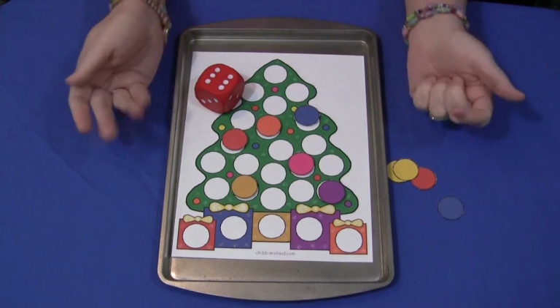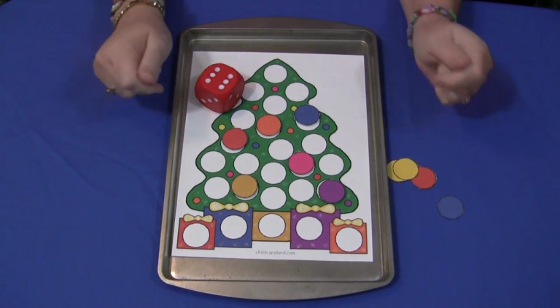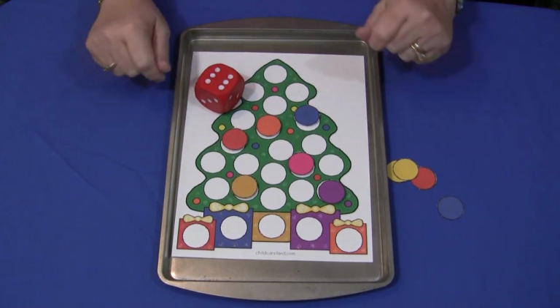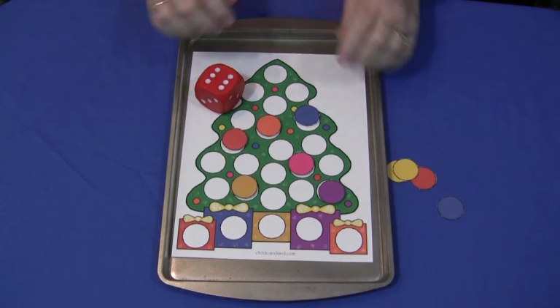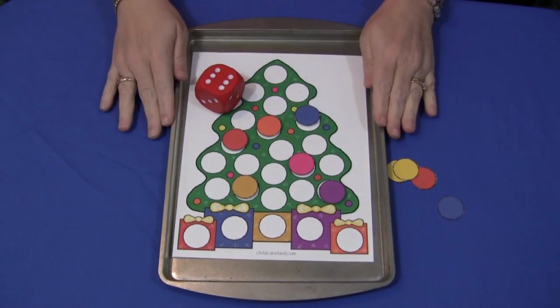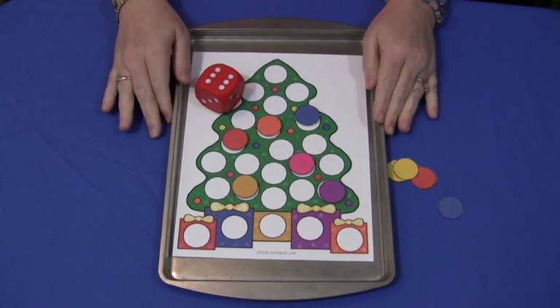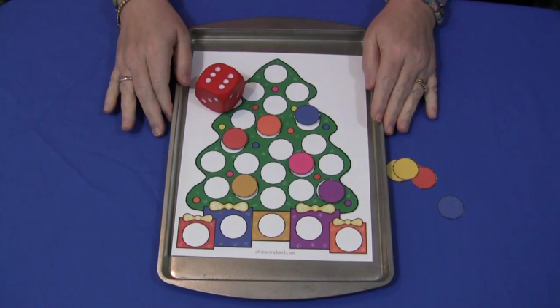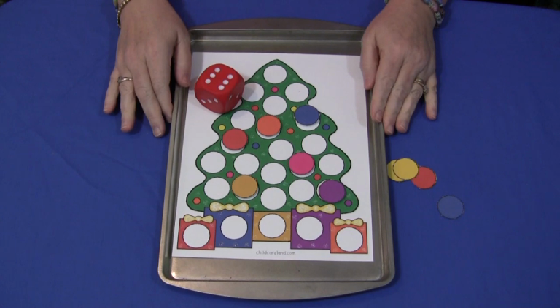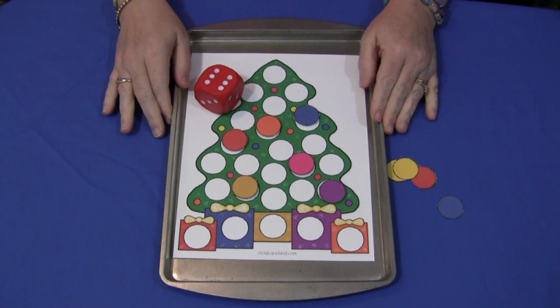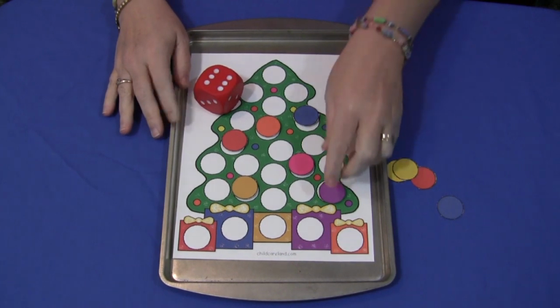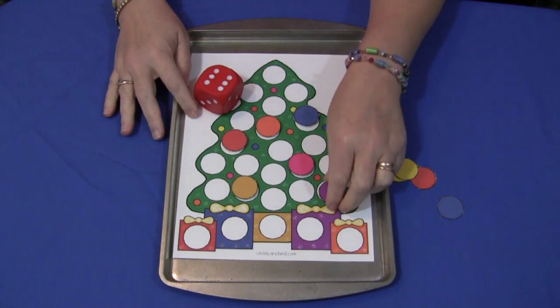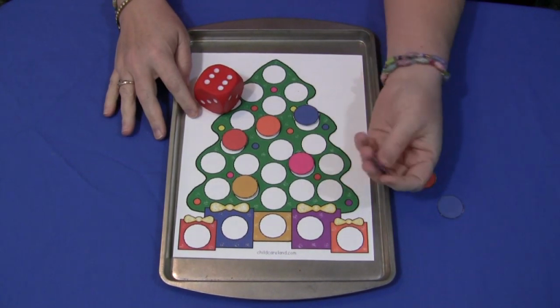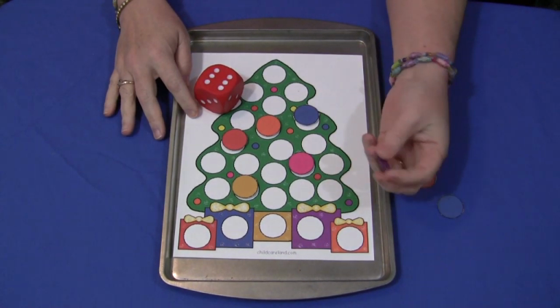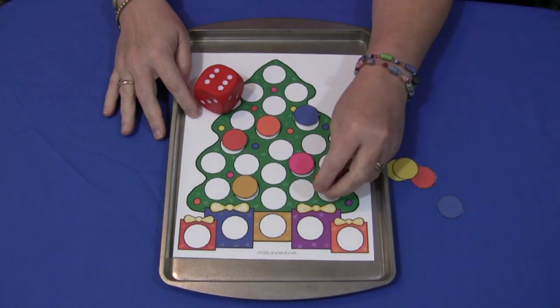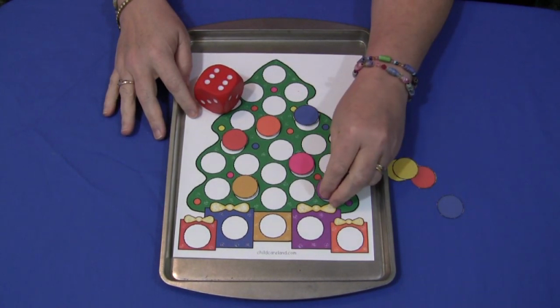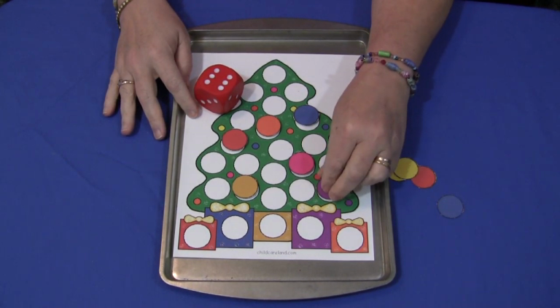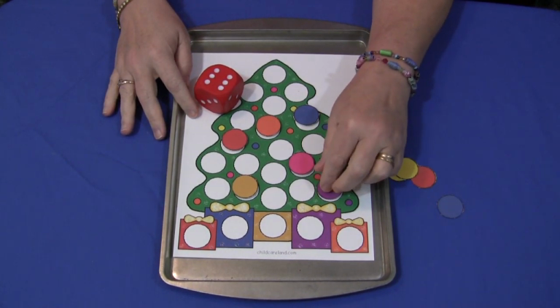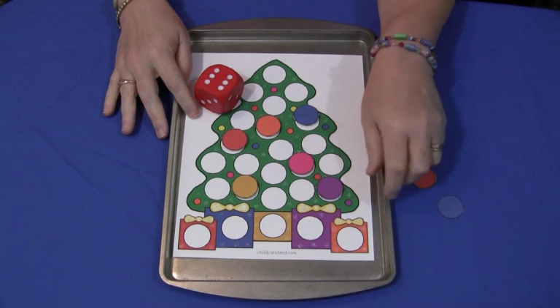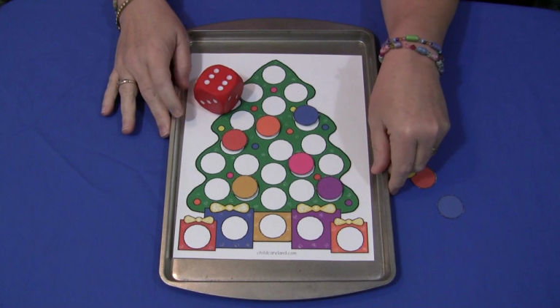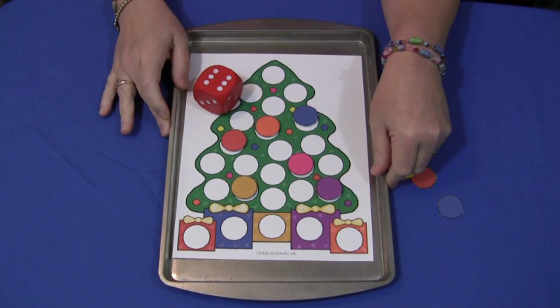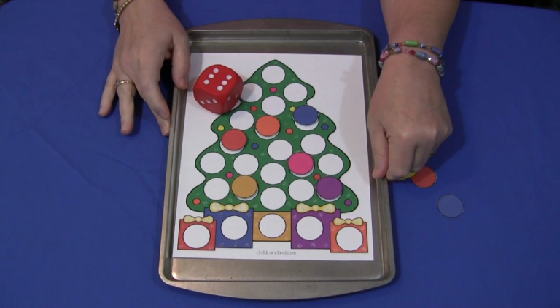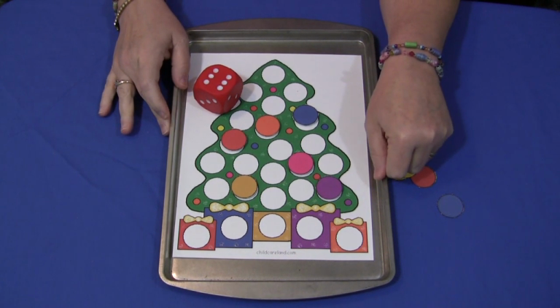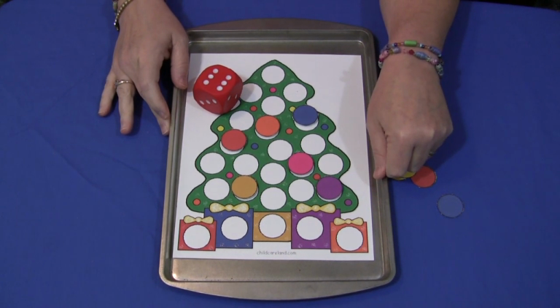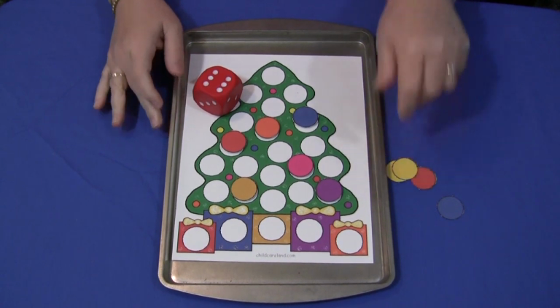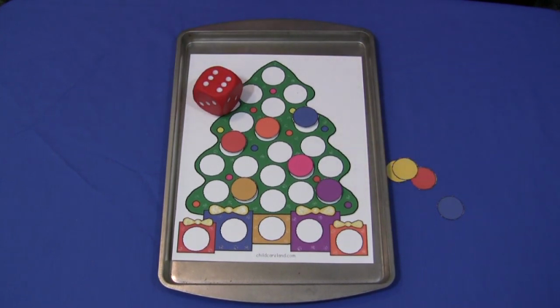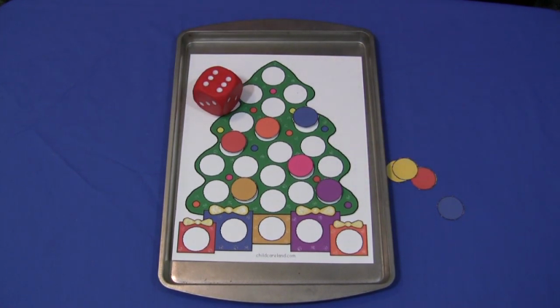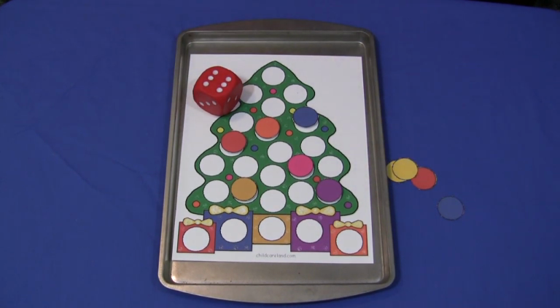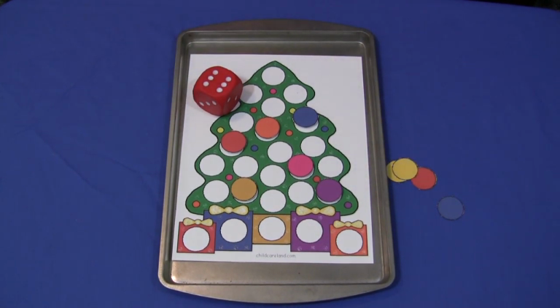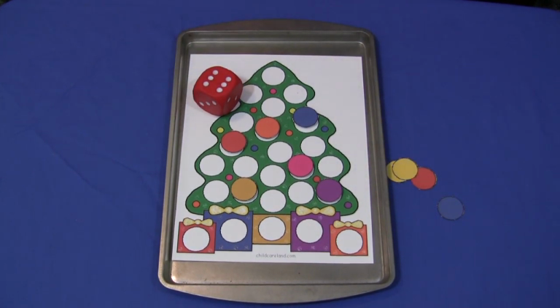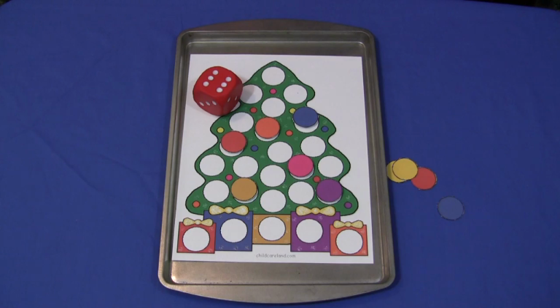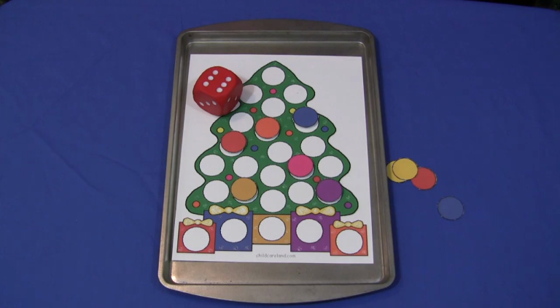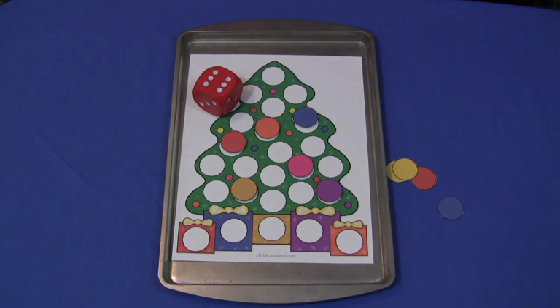This is really a great beginner math activity, and children really enjoy working with the dice and with the magnets on the trays if you choose to do it that way. For a tree counting cover-up, I'm Shelley Lovett with ChildCareLand.com, and thanks for watching.